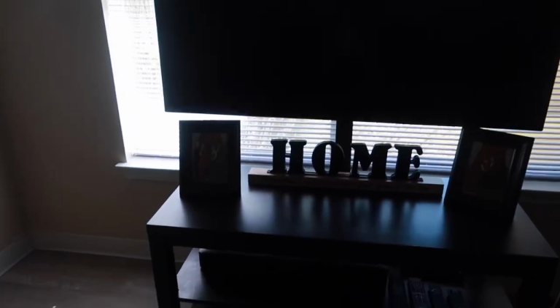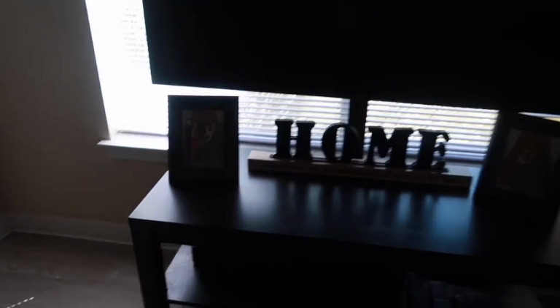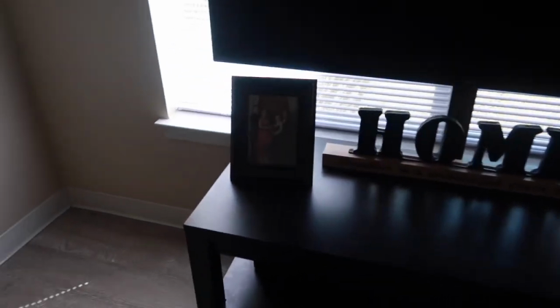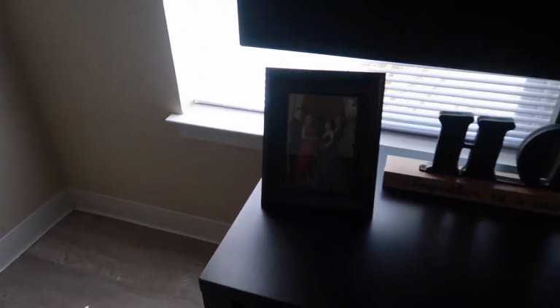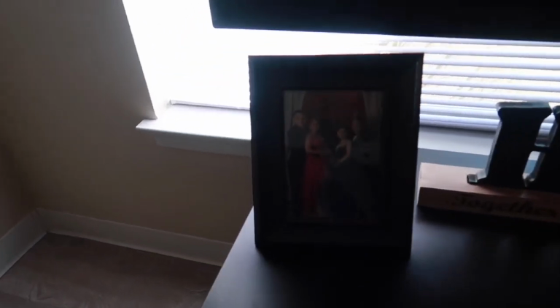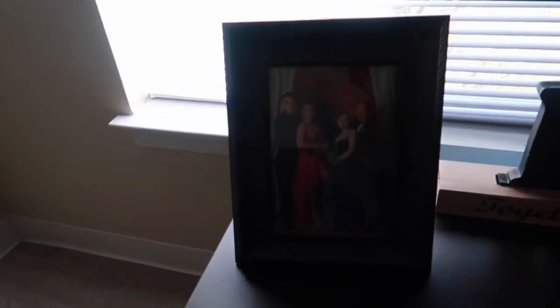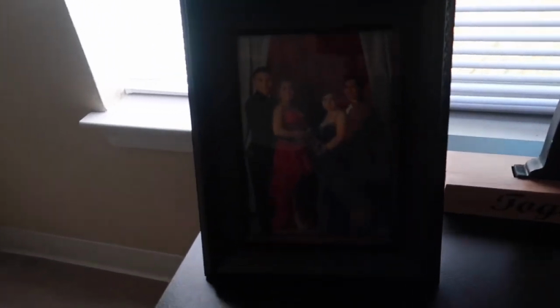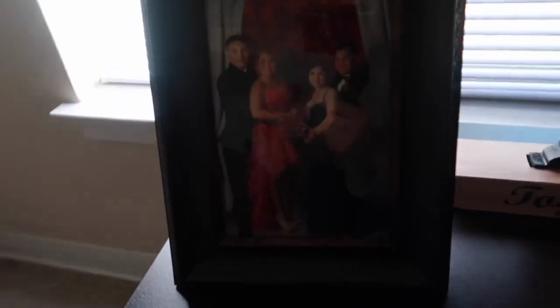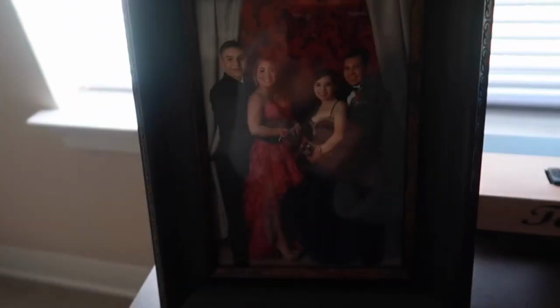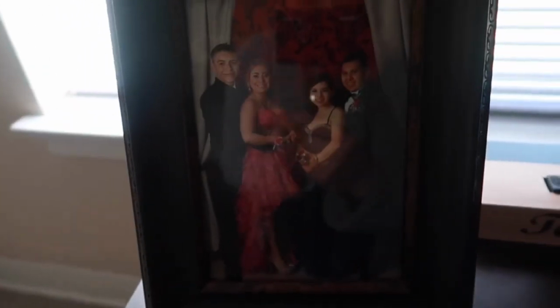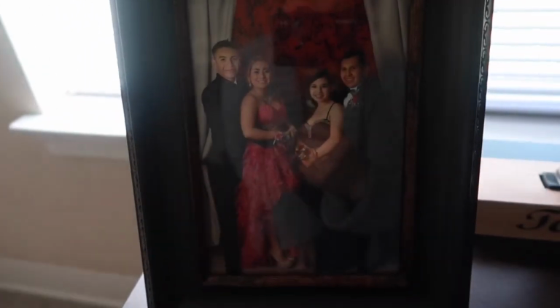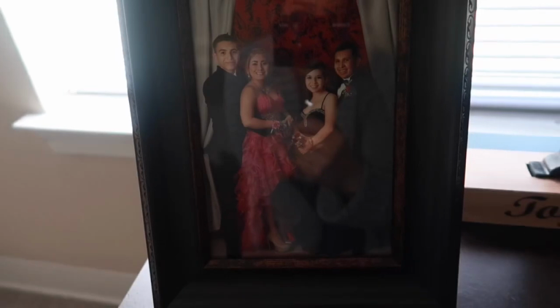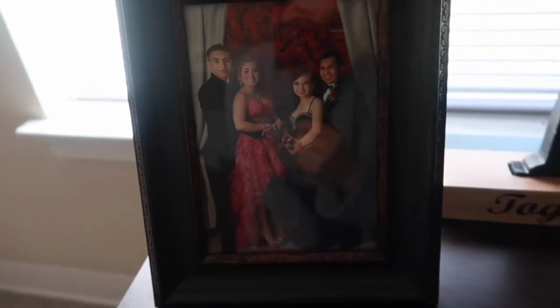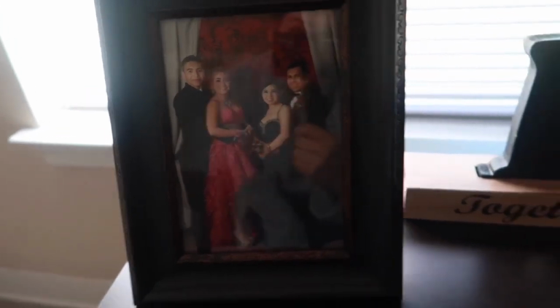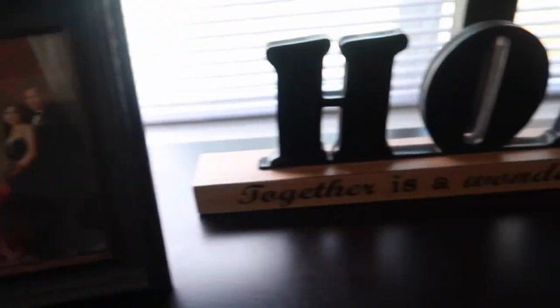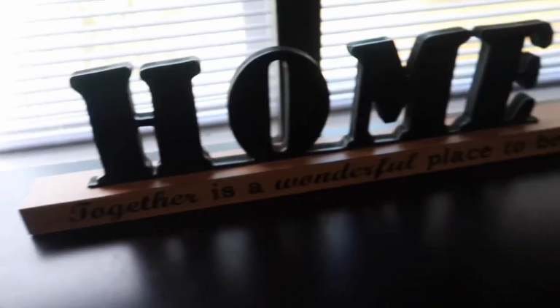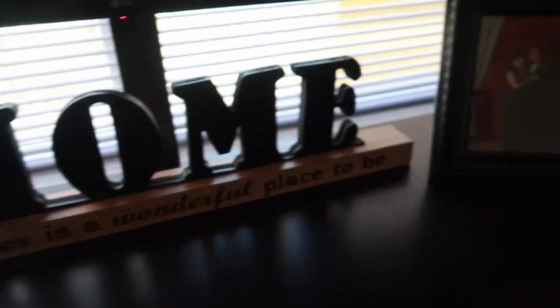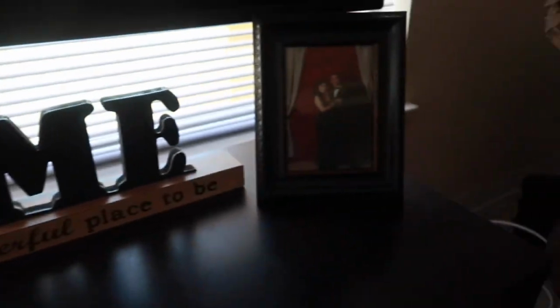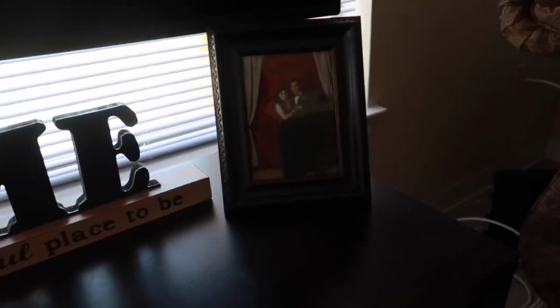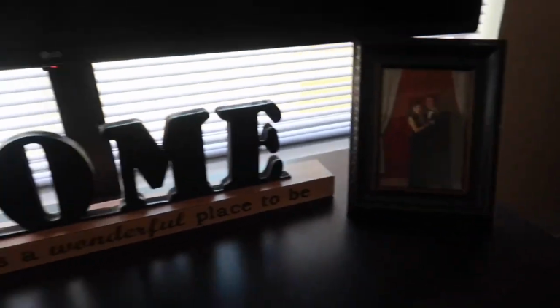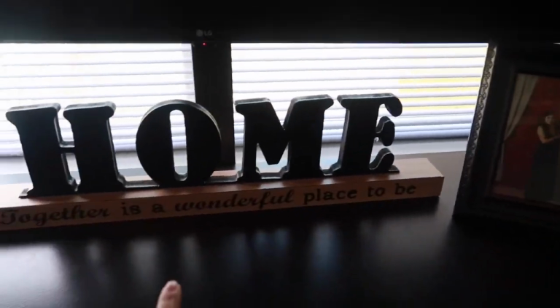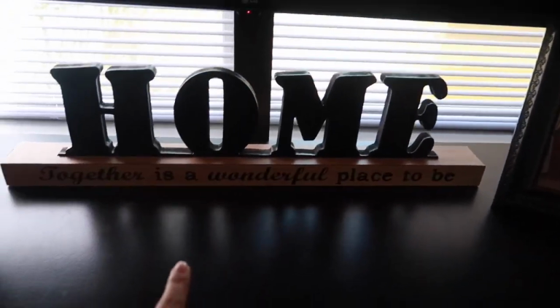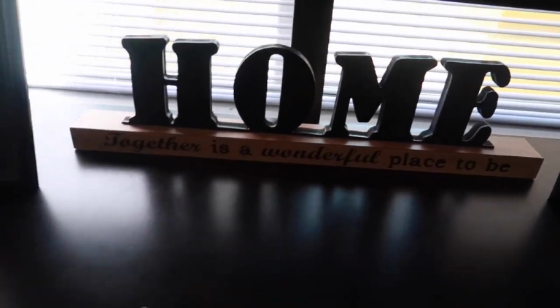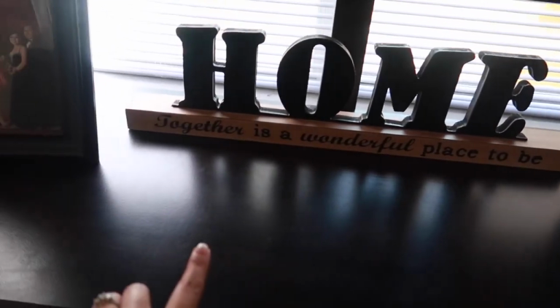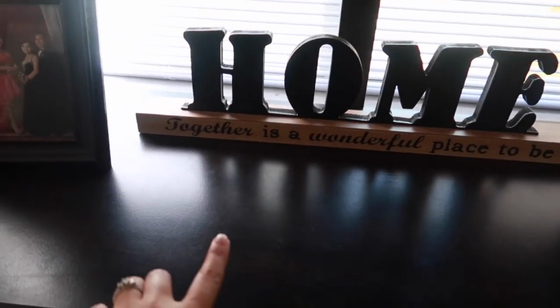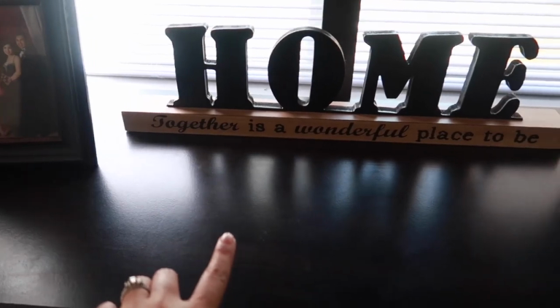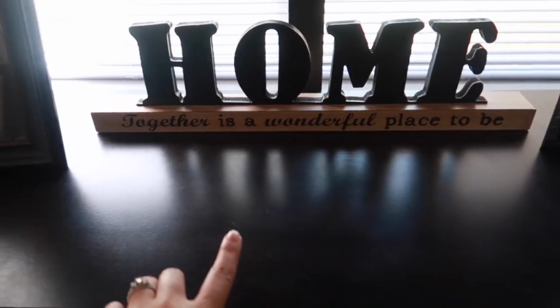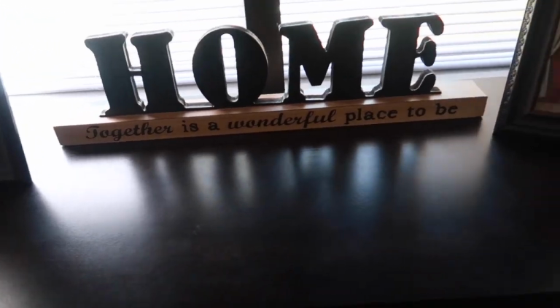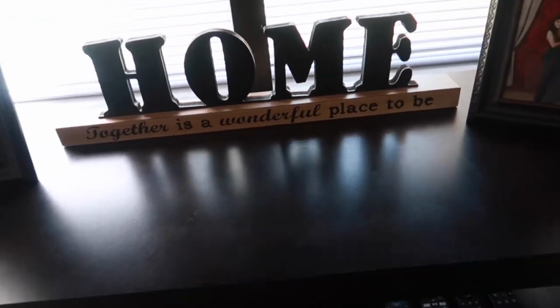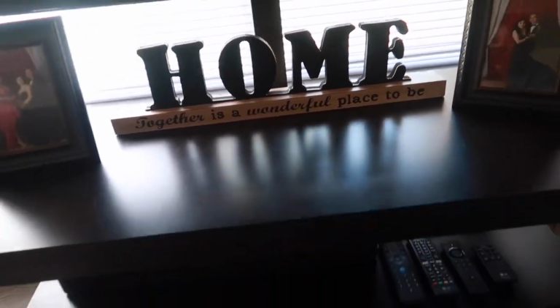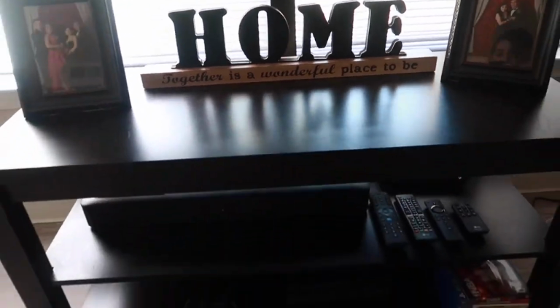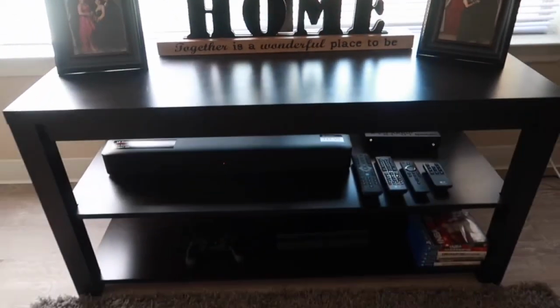This is just some decoration right here from our prom, like three years ago. I love this — it says 'Home together is a wonderful place to be,' and it's true.